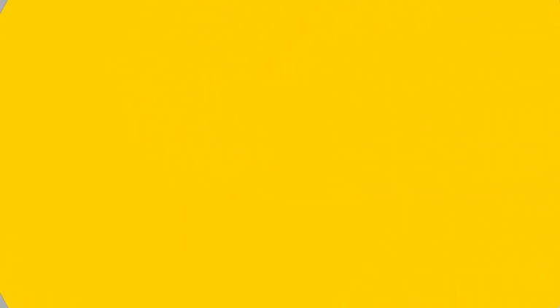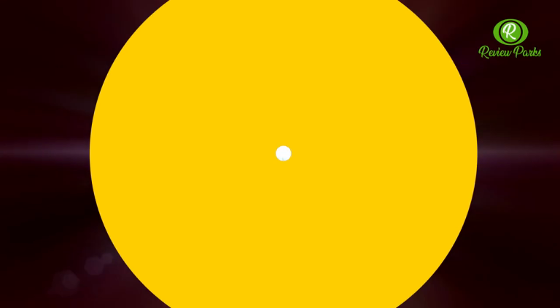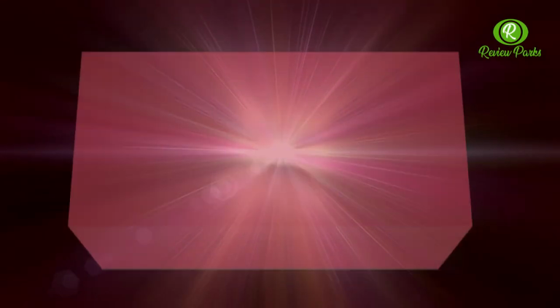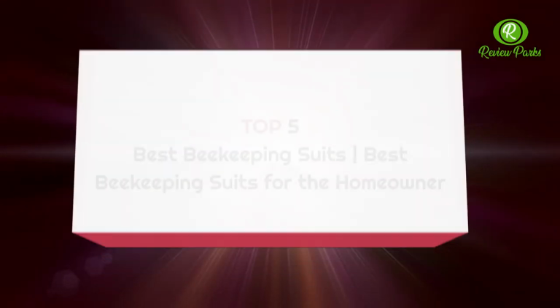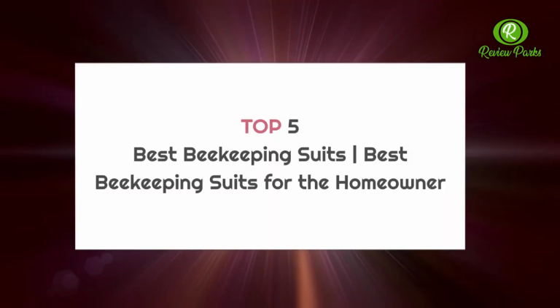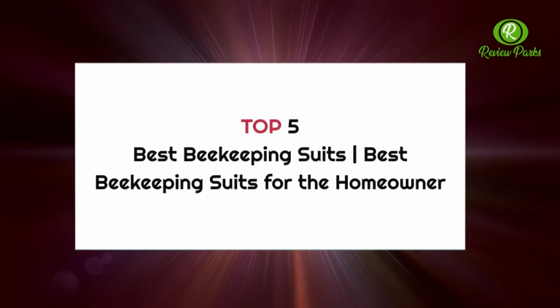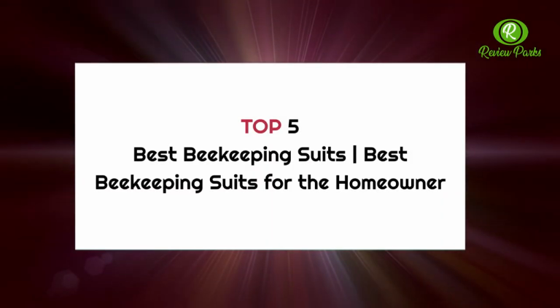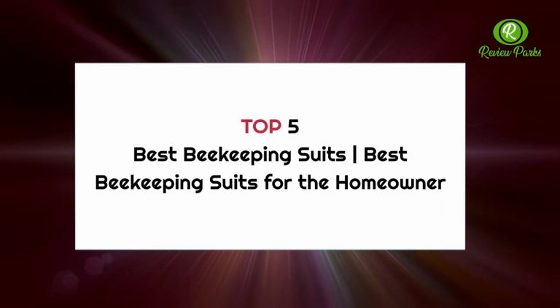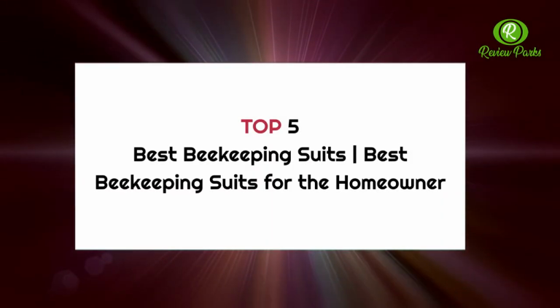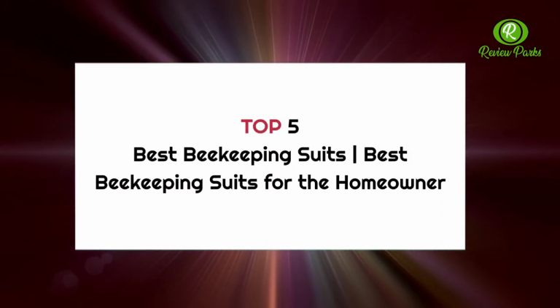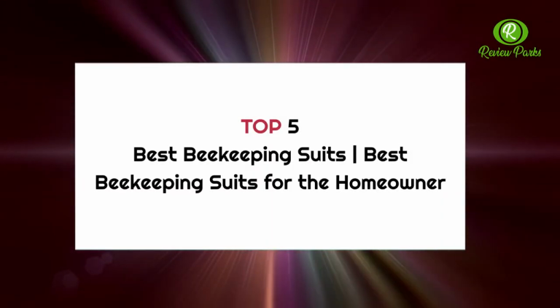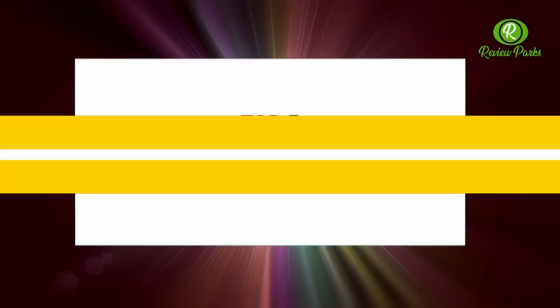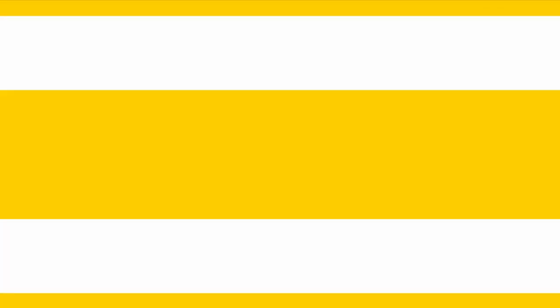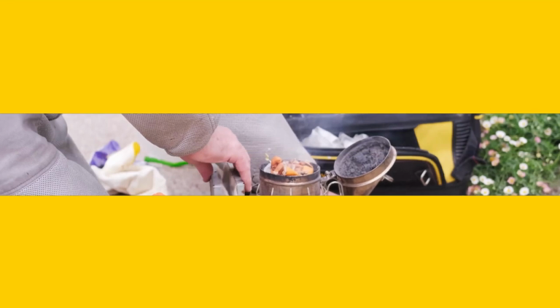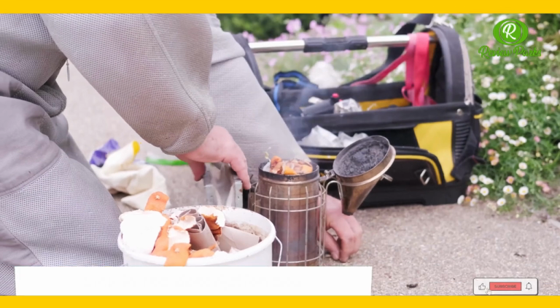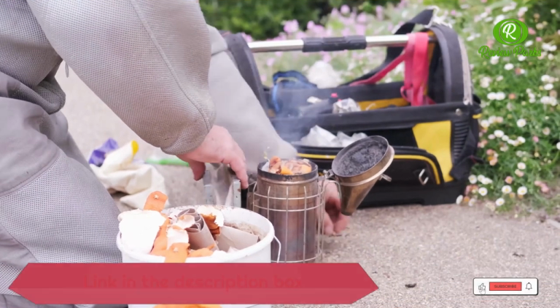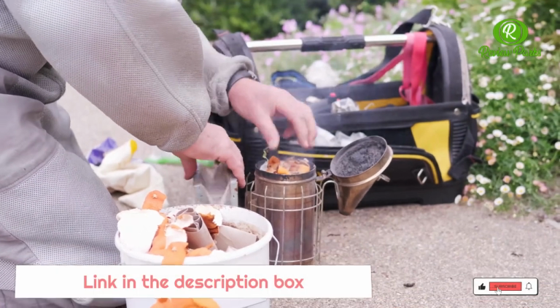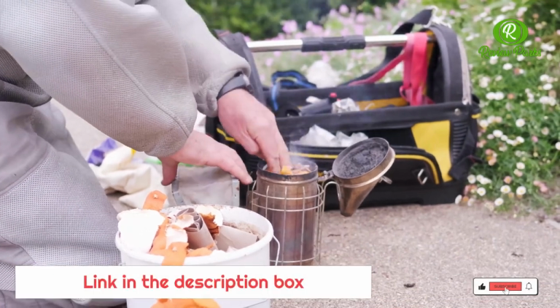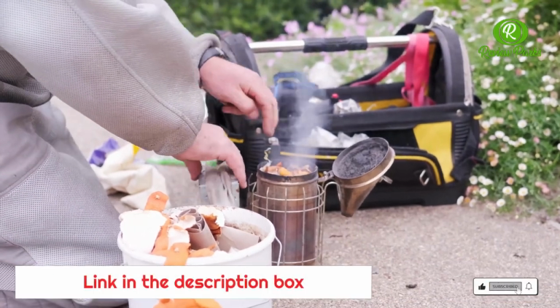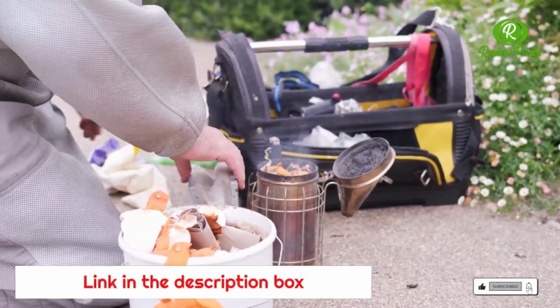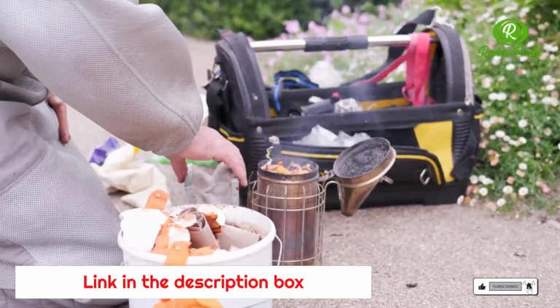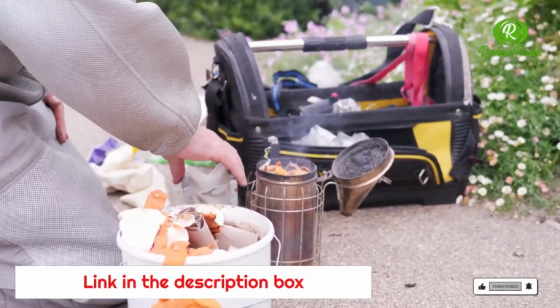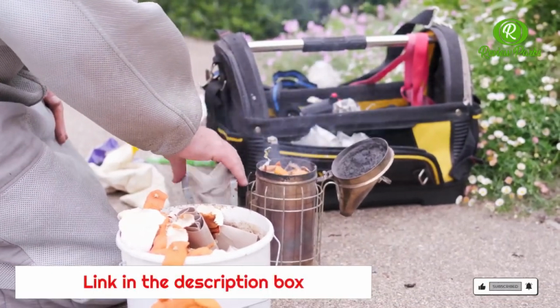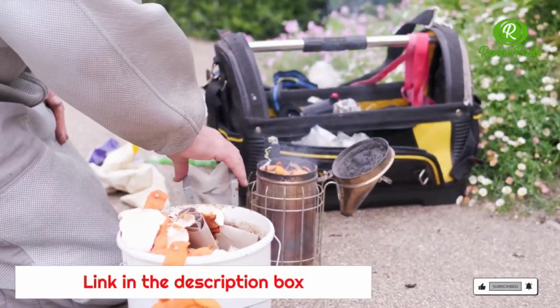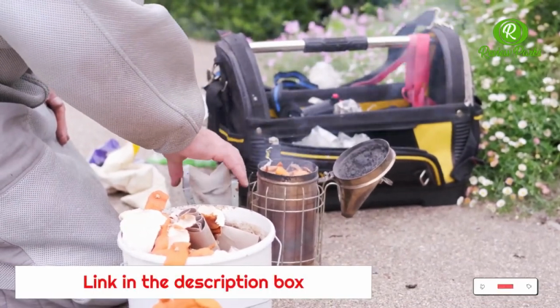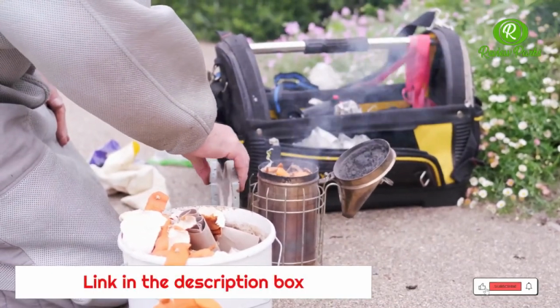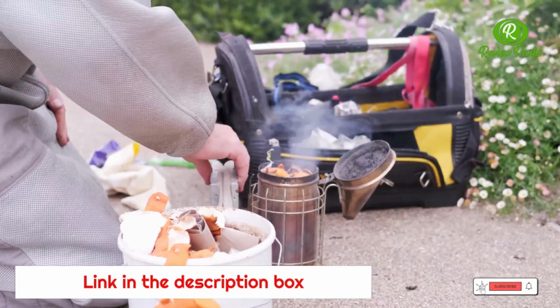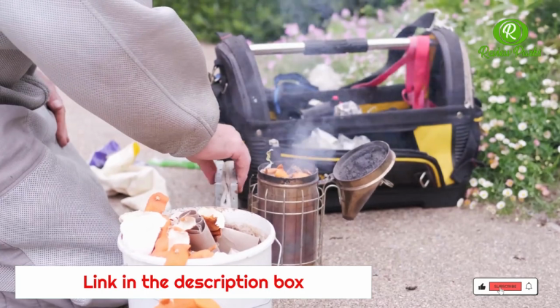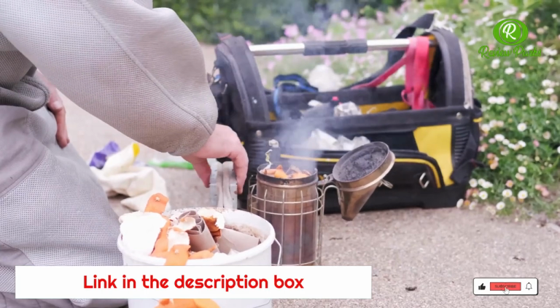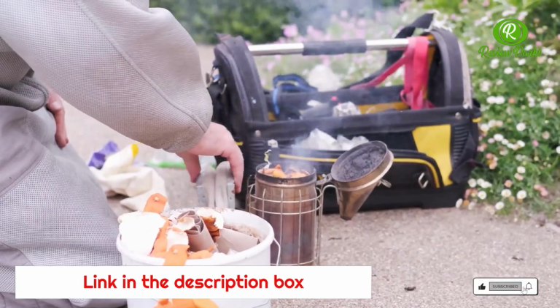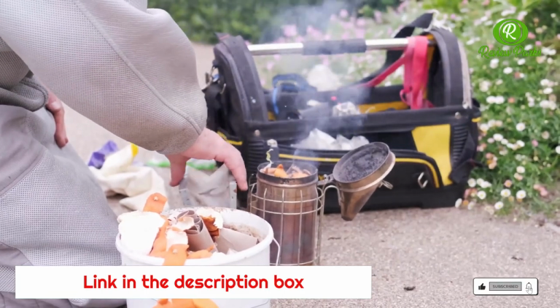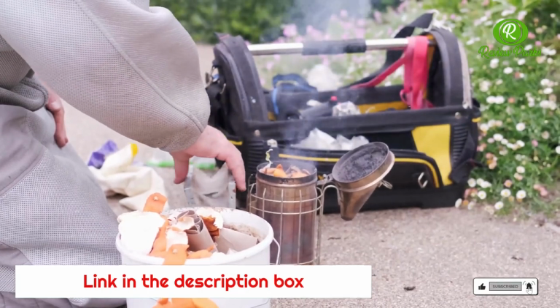Top five best beekeeping suits for the homeowner. Link in the description box. The five best beekeeping suits are reliable, repel stings, and stand up to wear and tear.